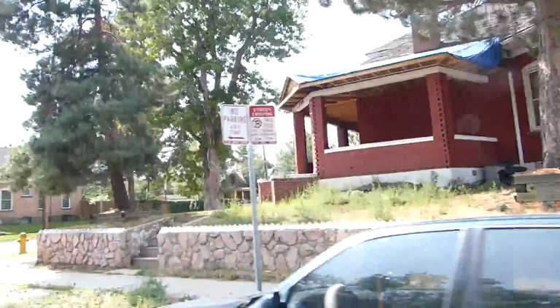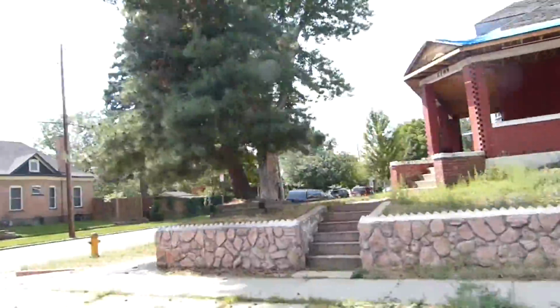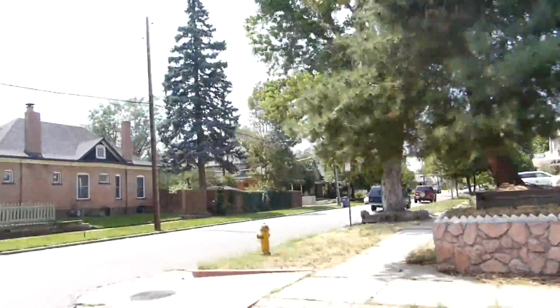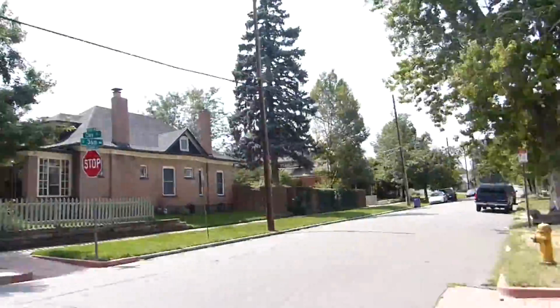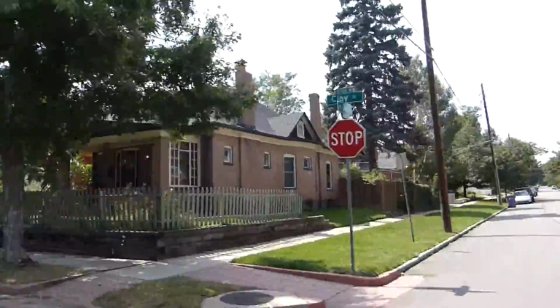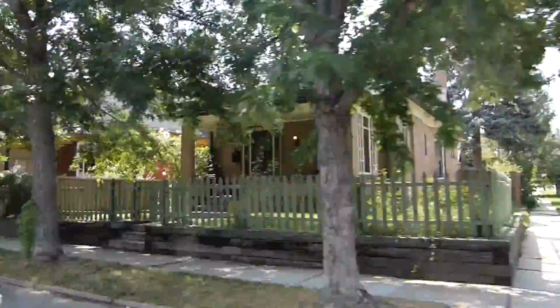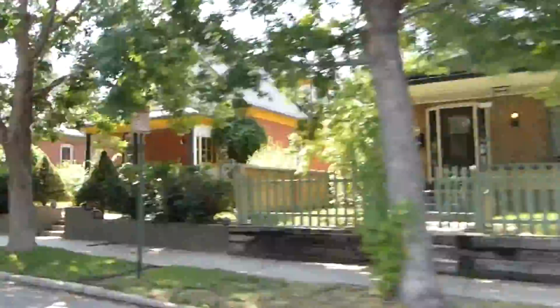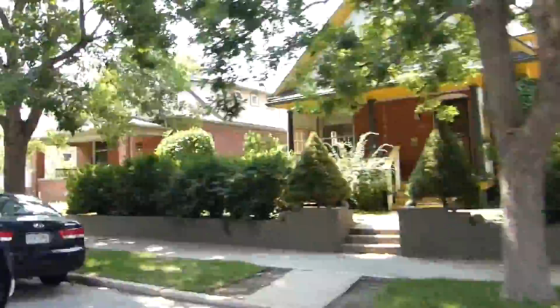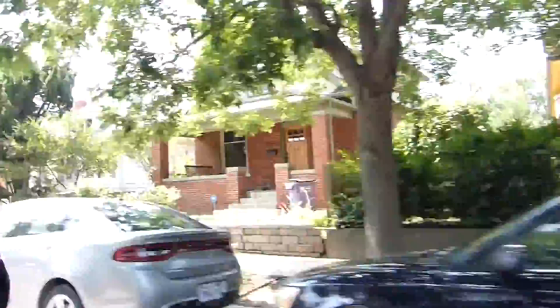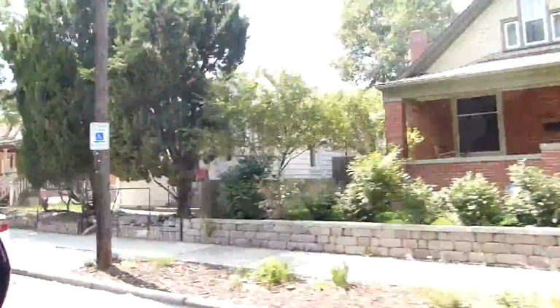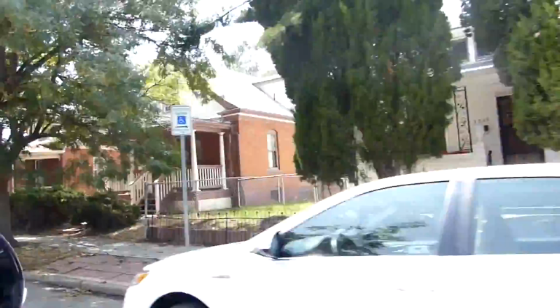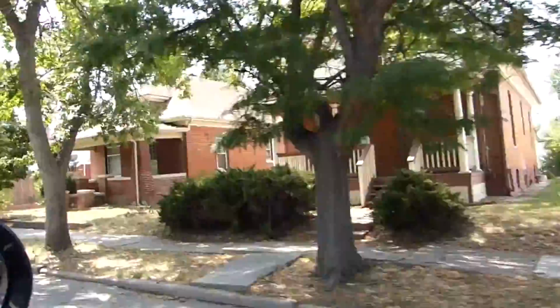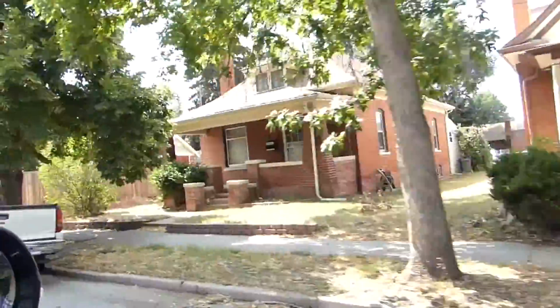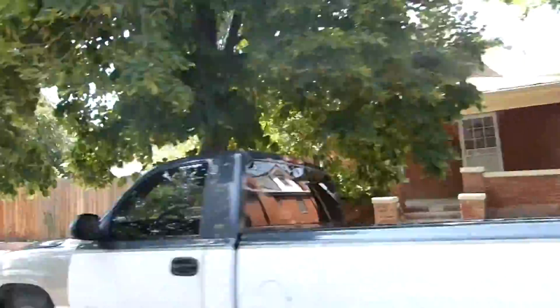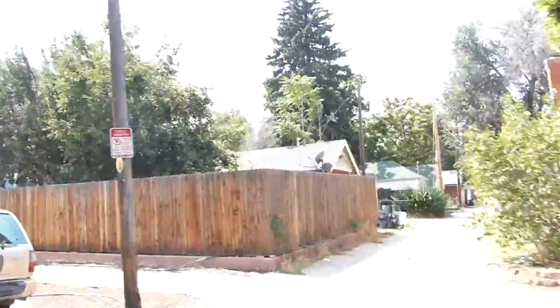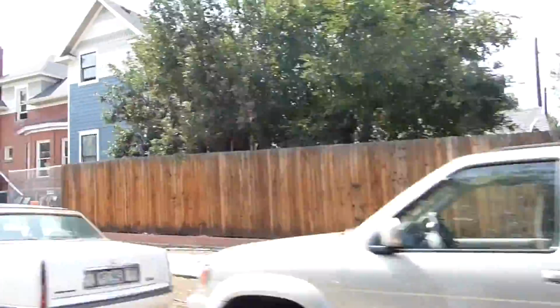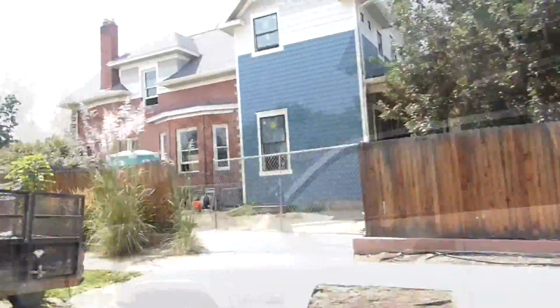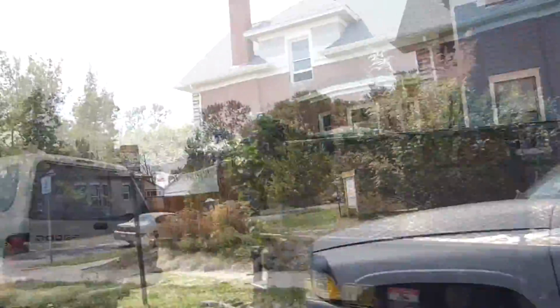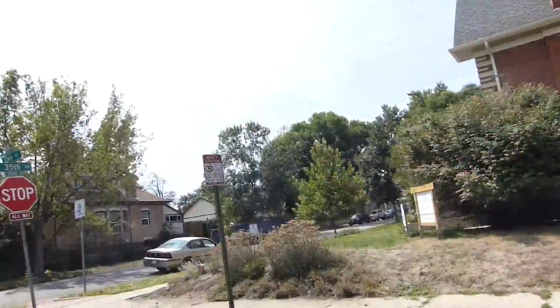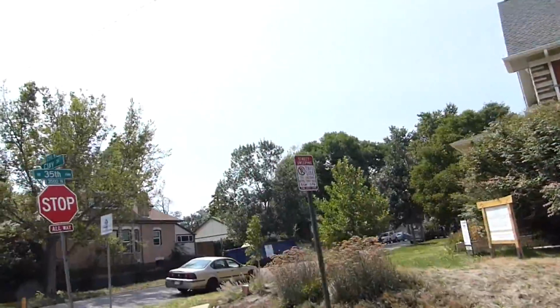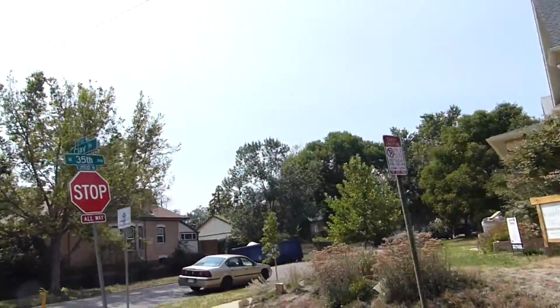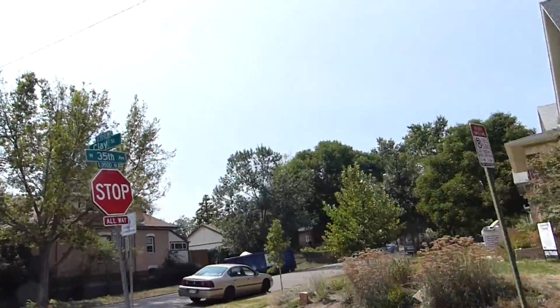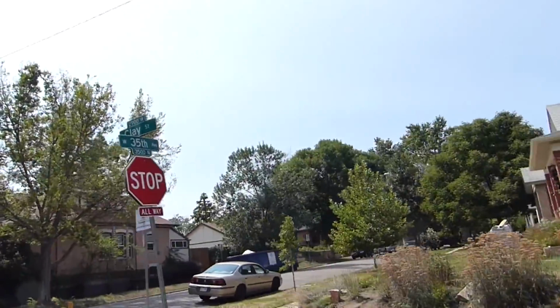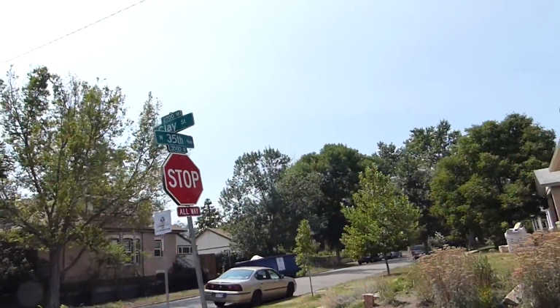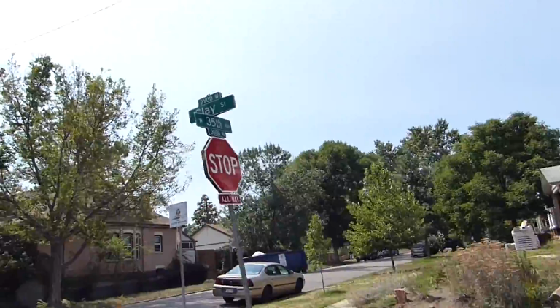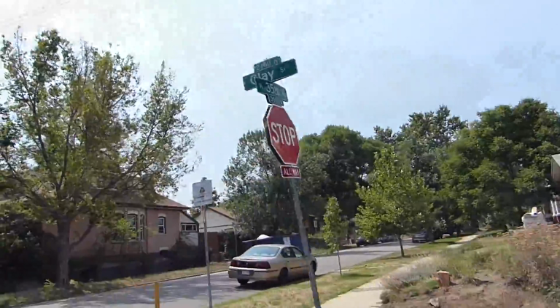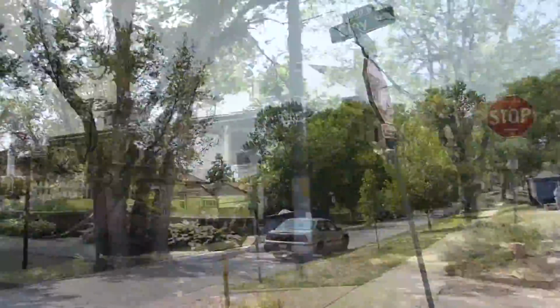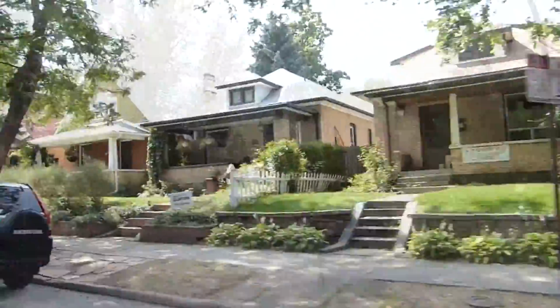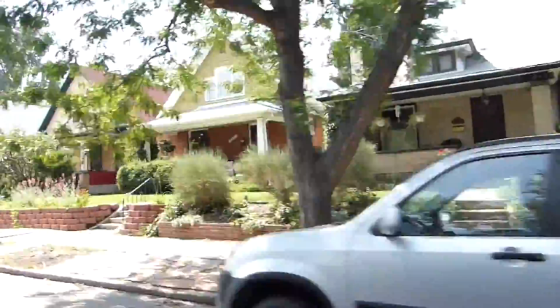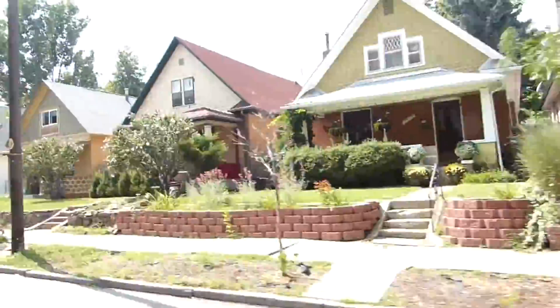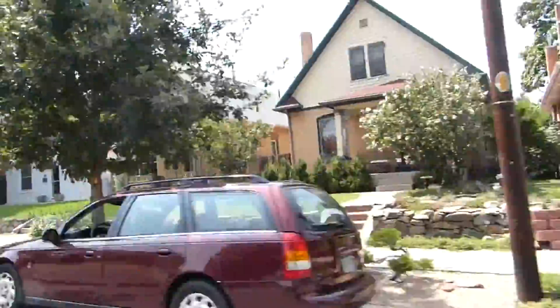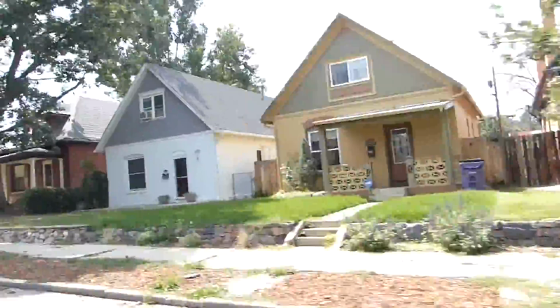3641 Clay Street is located just steps from all that Highlands has to offer, including Menchie's, the B-Cycle Station, Potscuaro's, Park Burger, Tony P's, the Highland Bridge, and so much more.